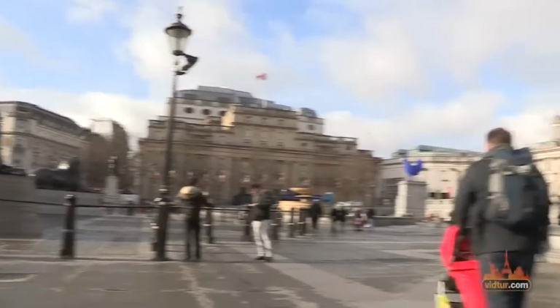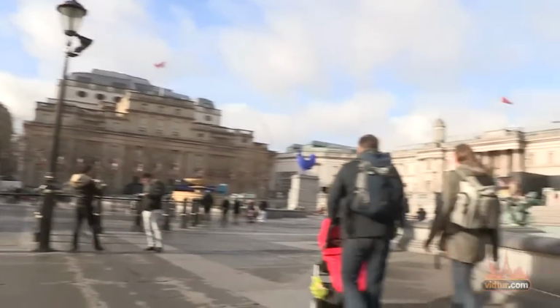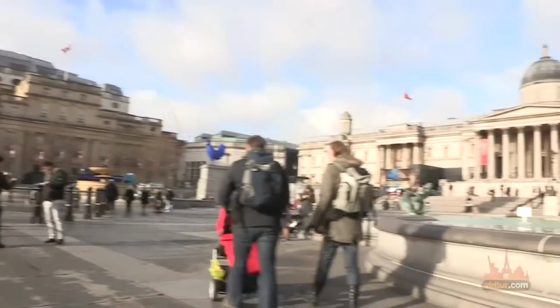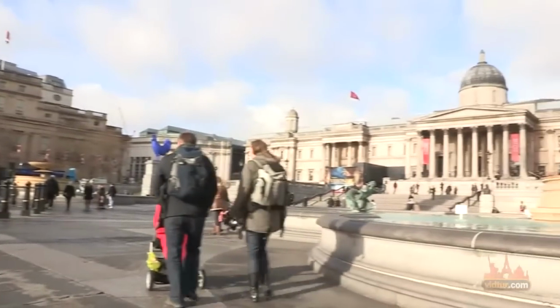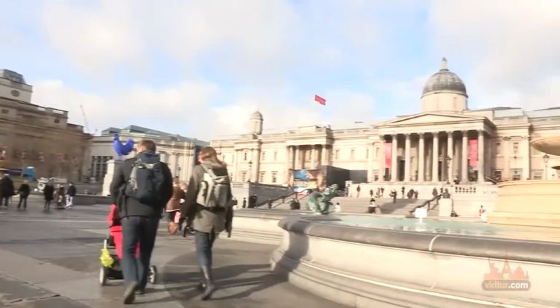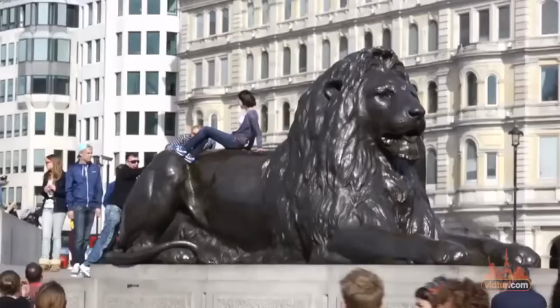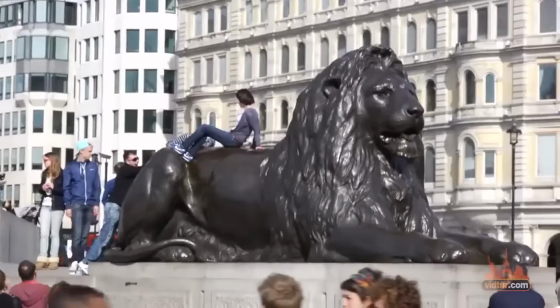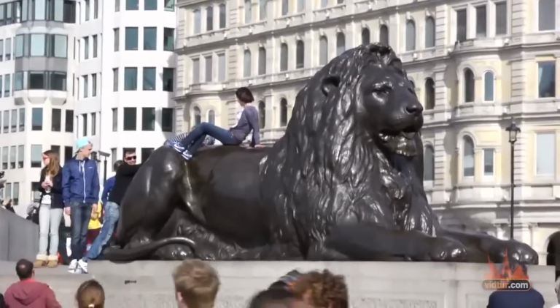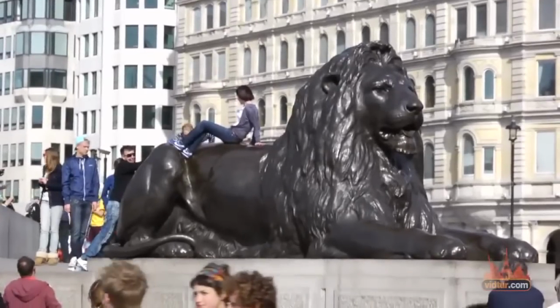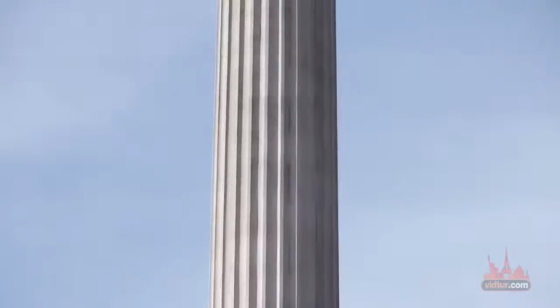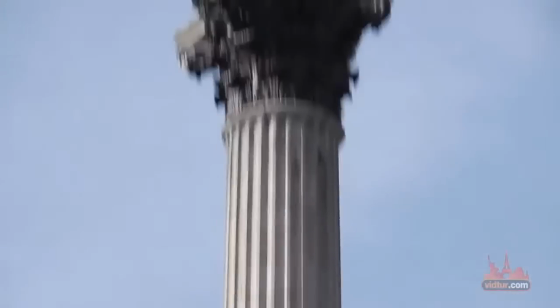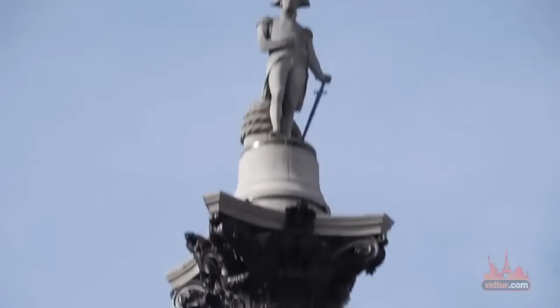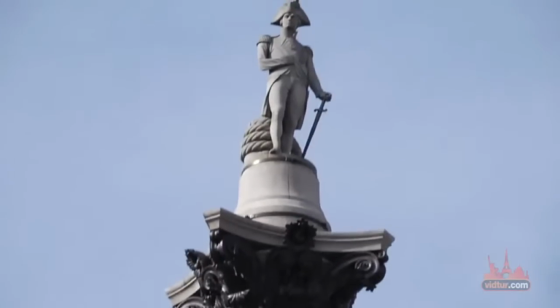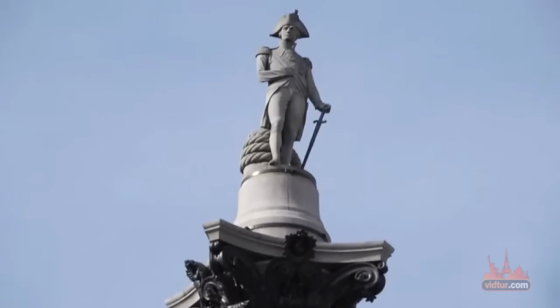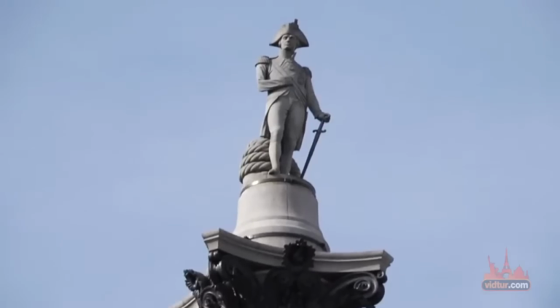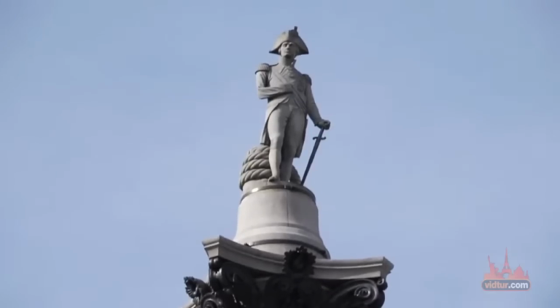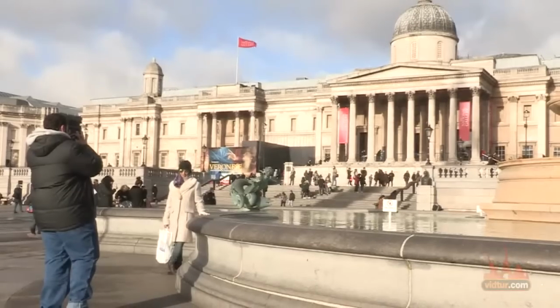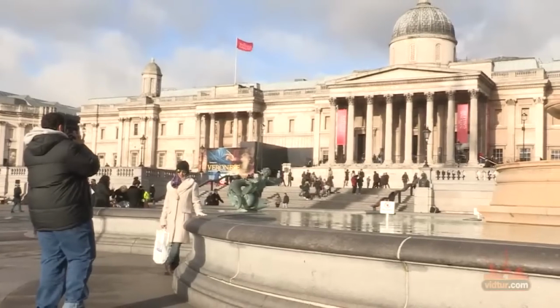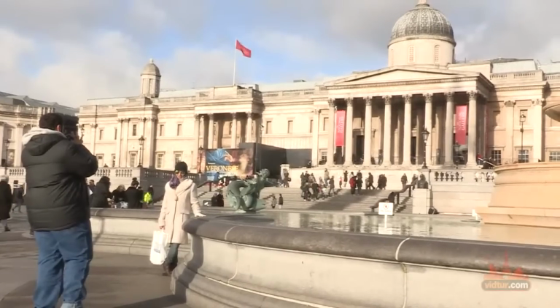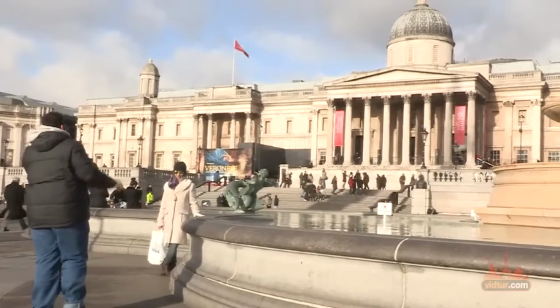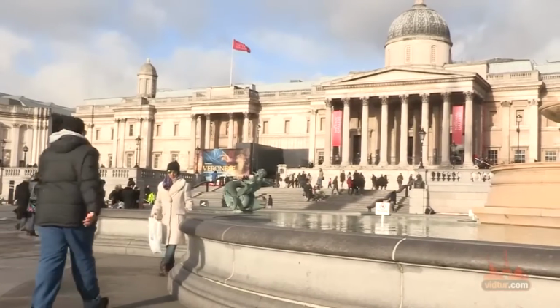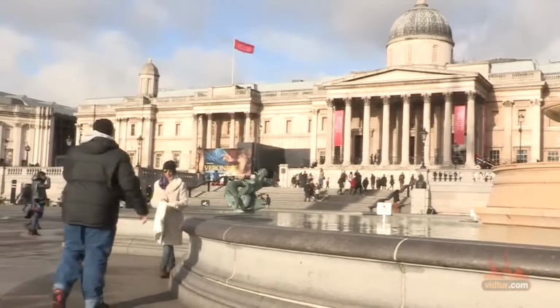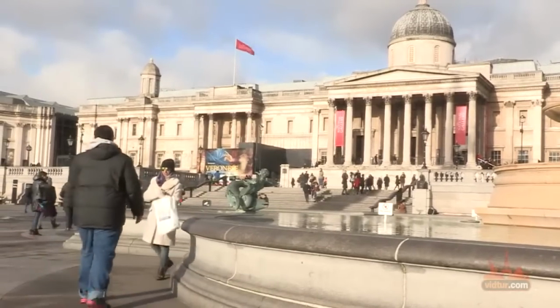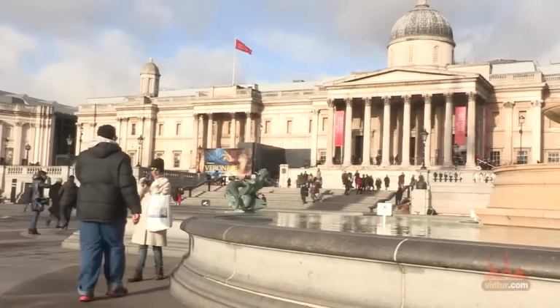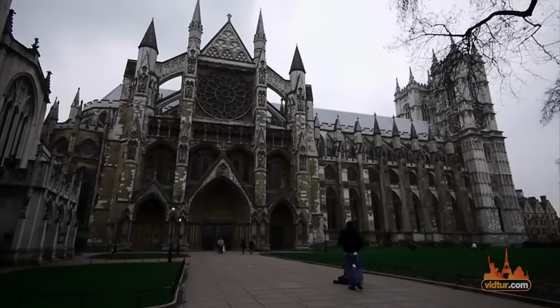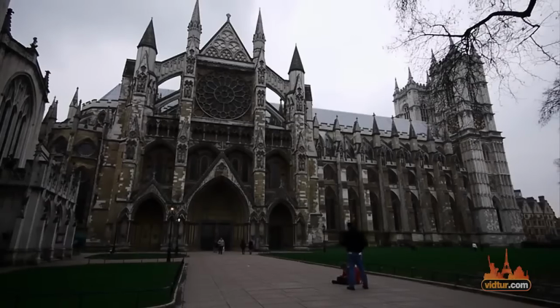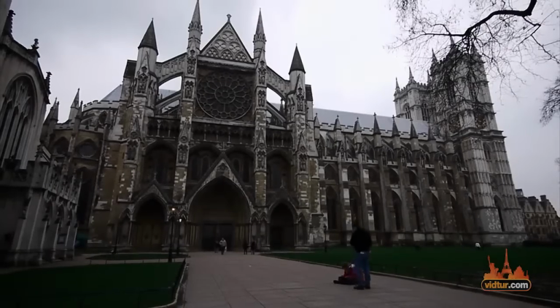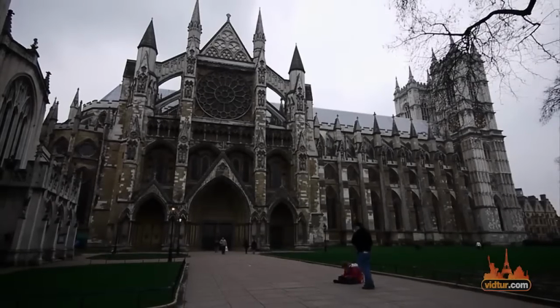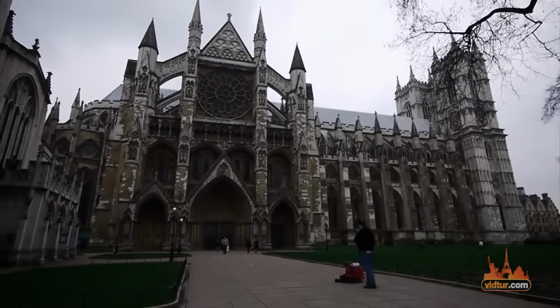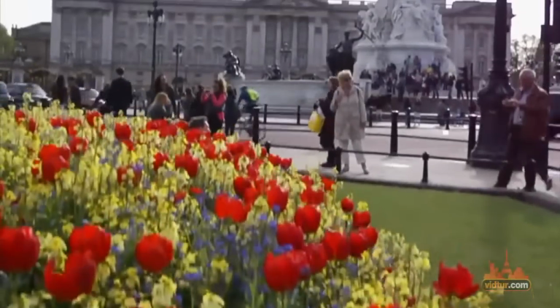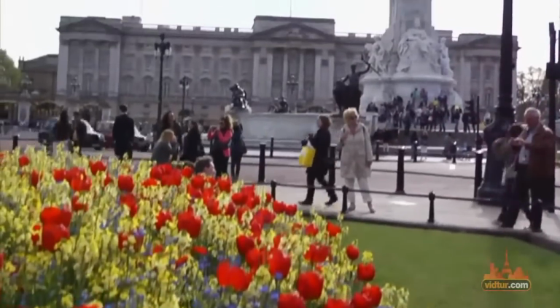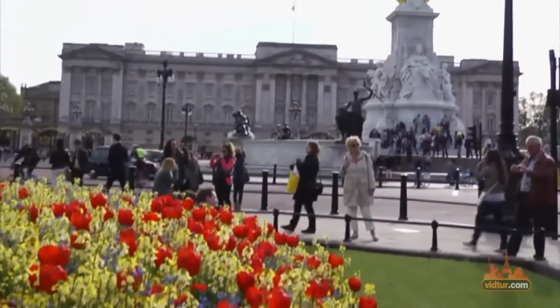We start our day at Trafalgar Square, where herds of tourists swarm daily to view Nelson's Column or take a picture next to the giant lion statues, before heading to Westminster Abbey, Big Ben, or Buckingham Palace.